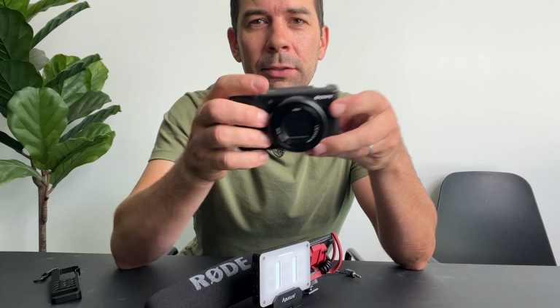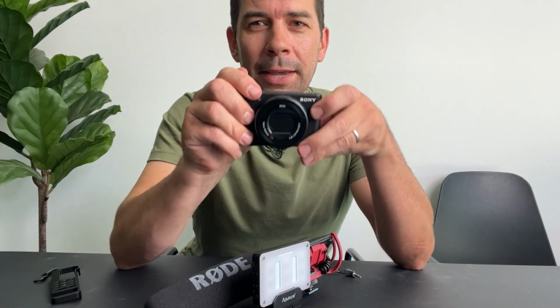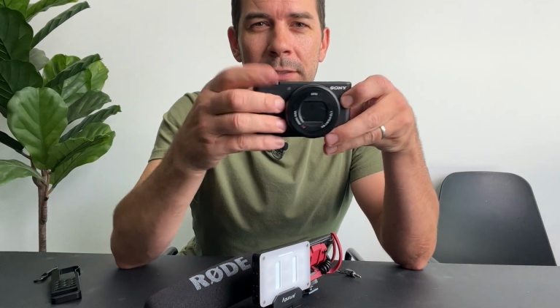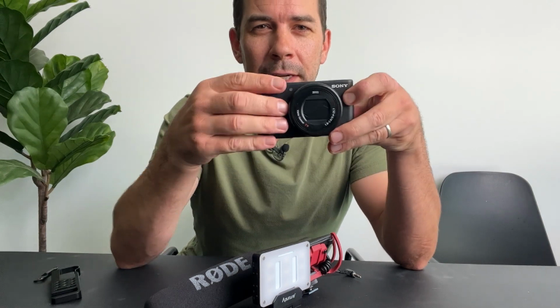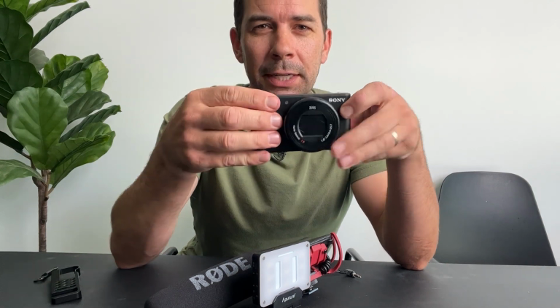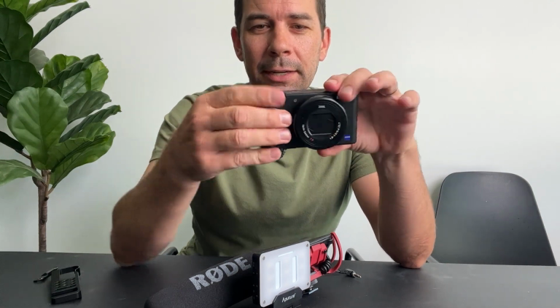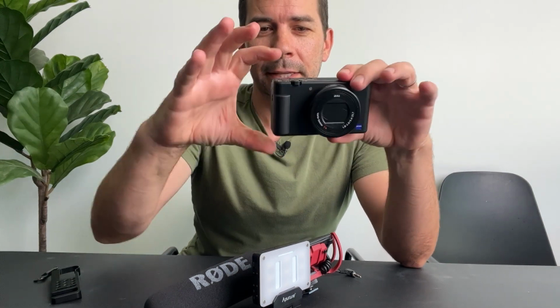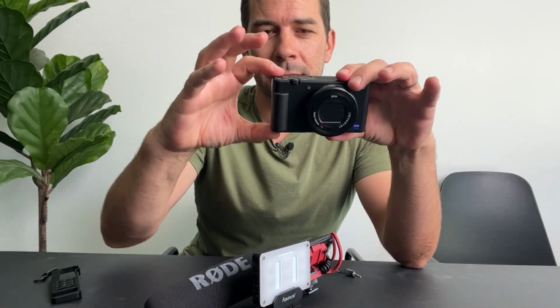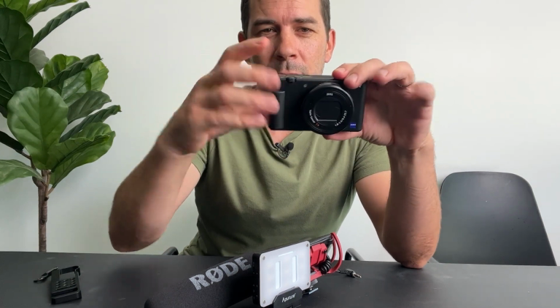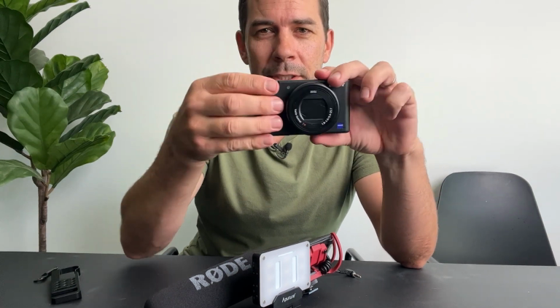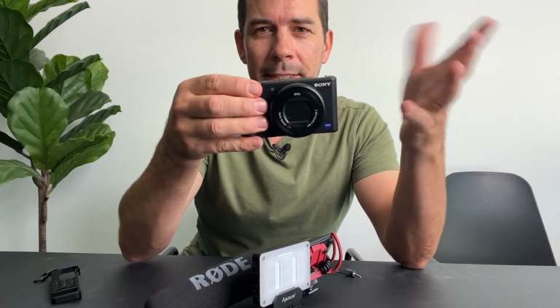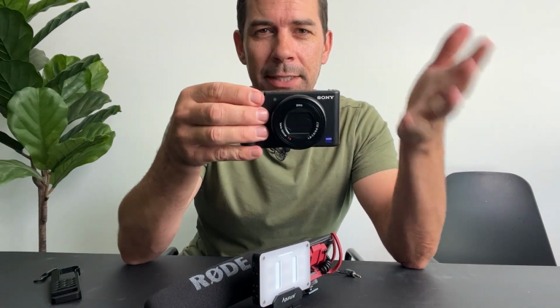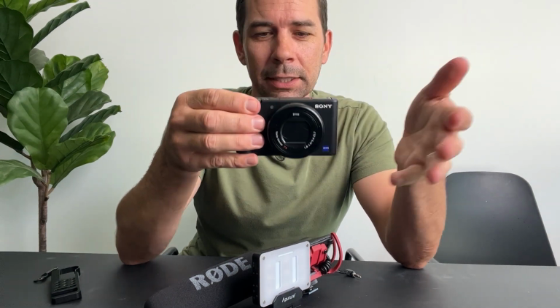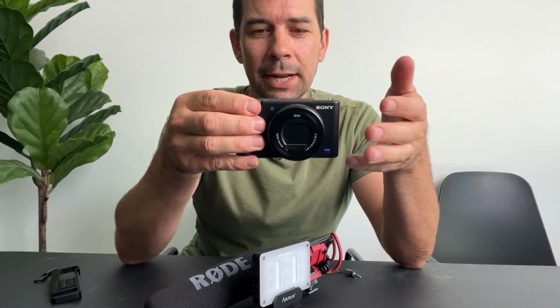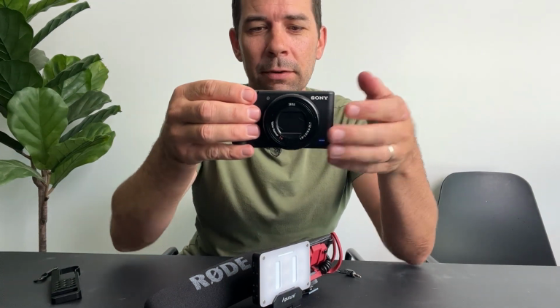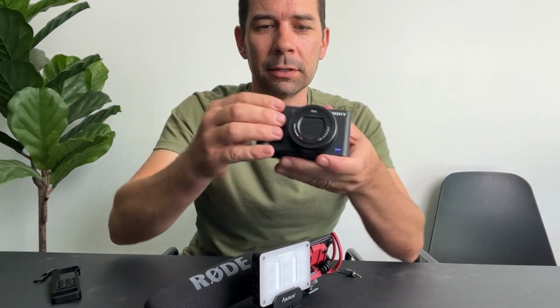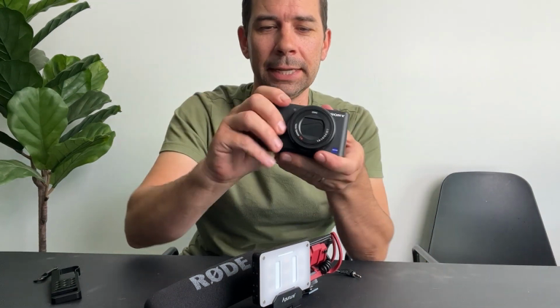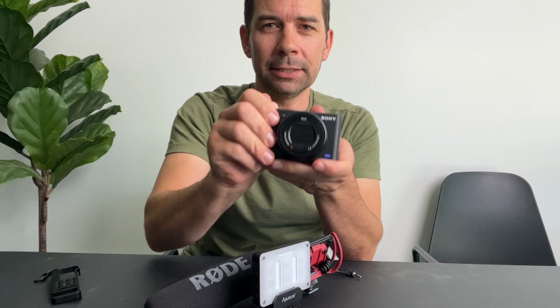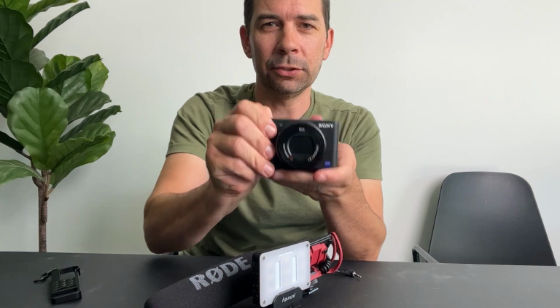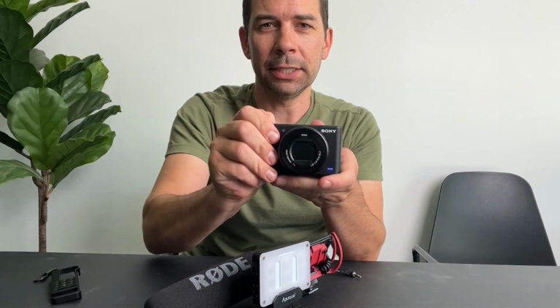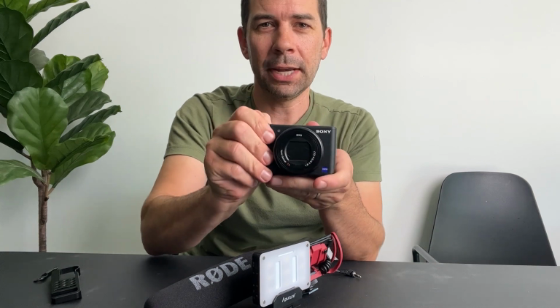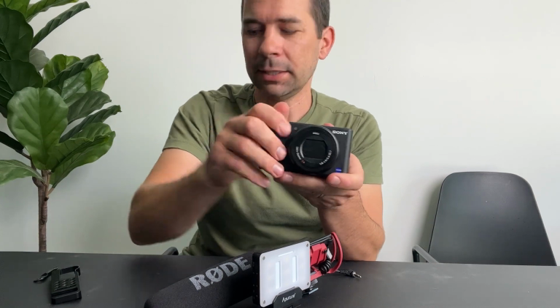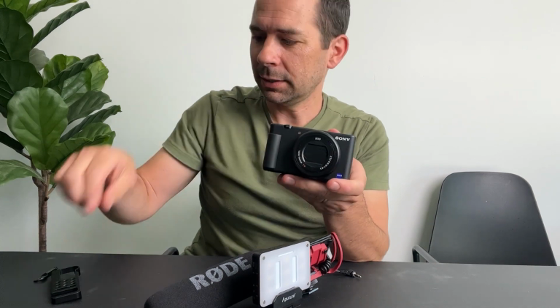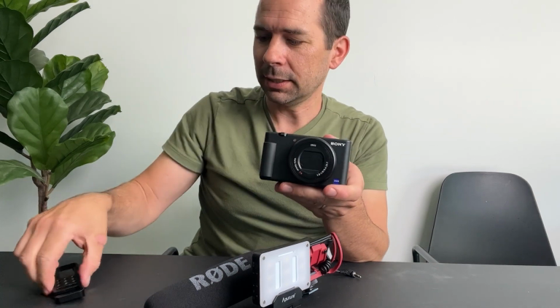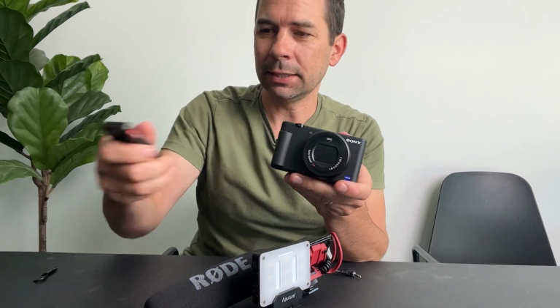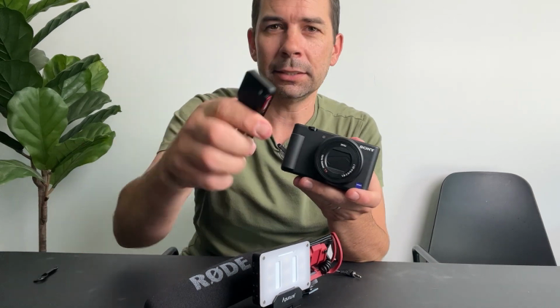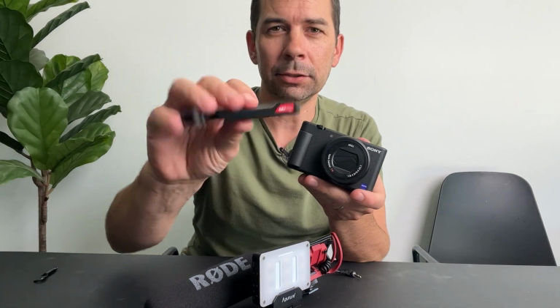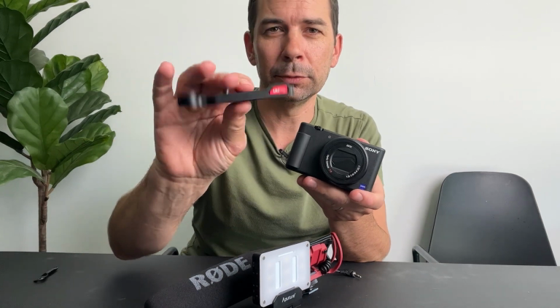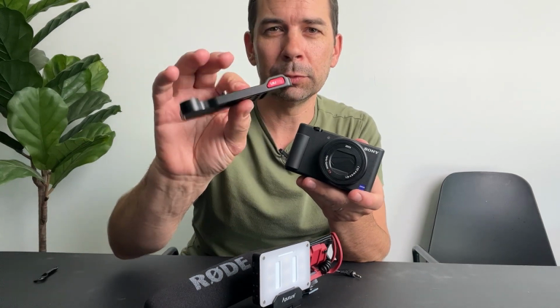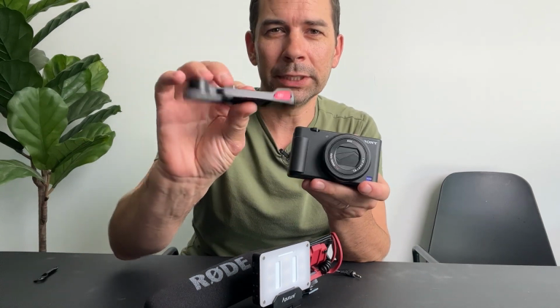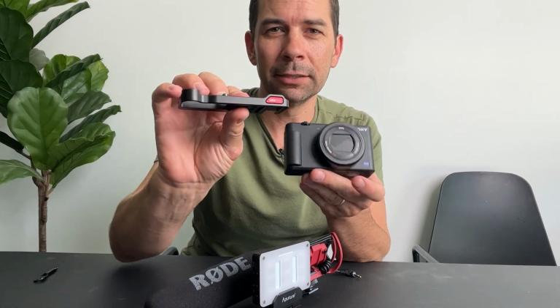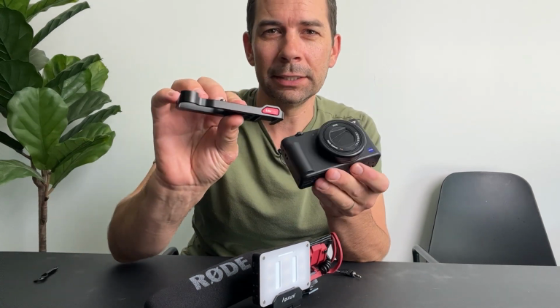Also, this camera is very thin, which is nice because it keeps it light, however it doesn't feel great in your hands — and that's another thing that this little aluminum rig fixes.